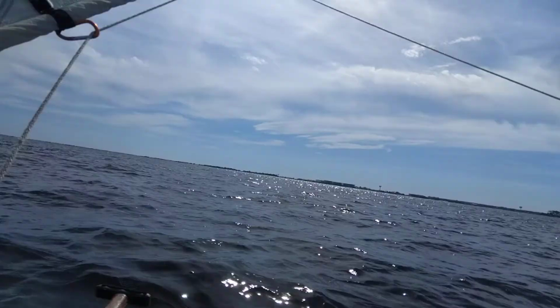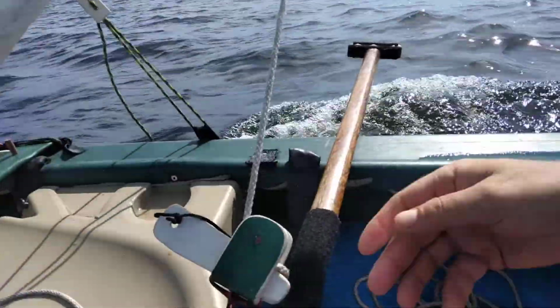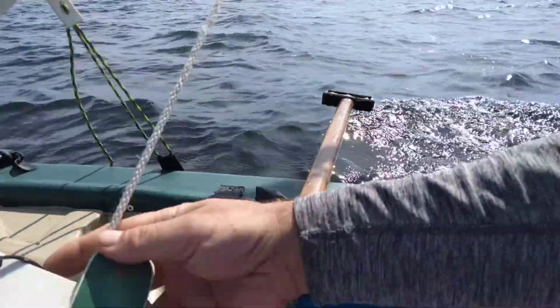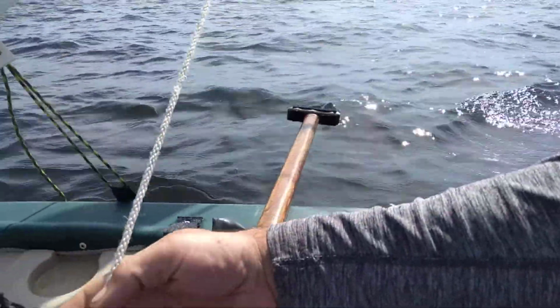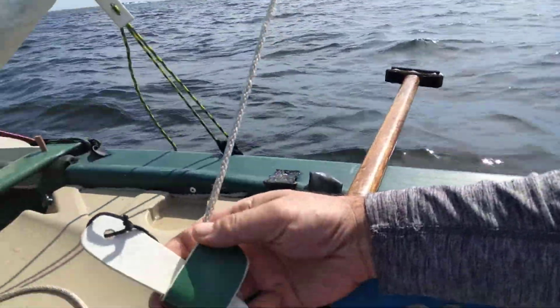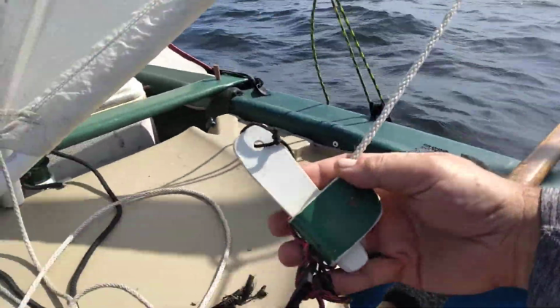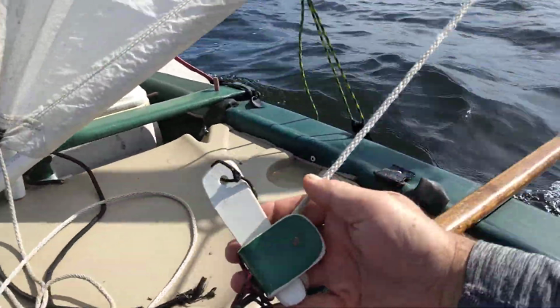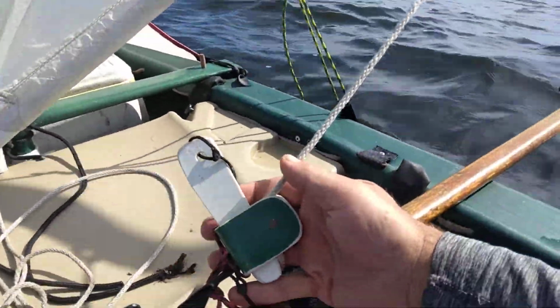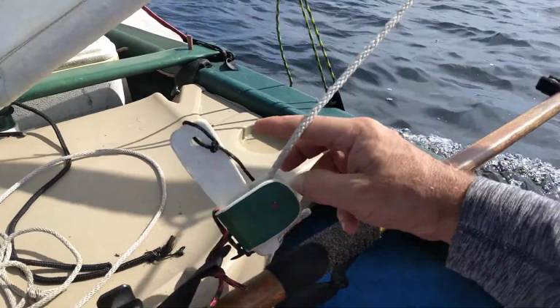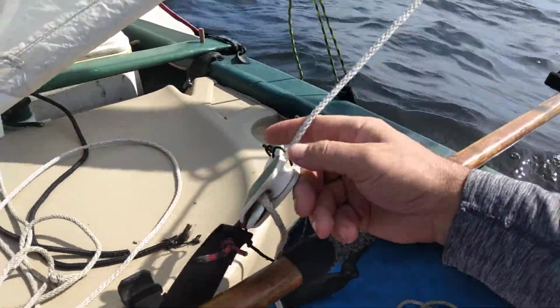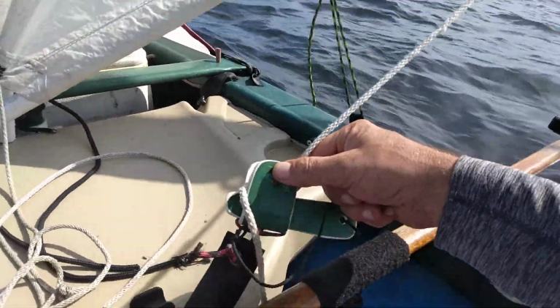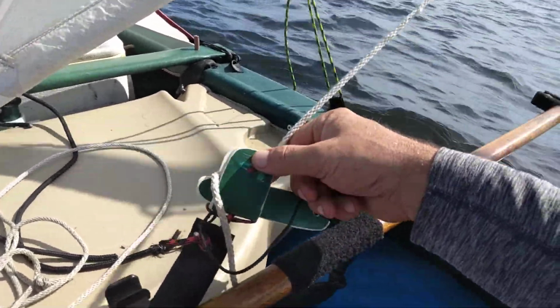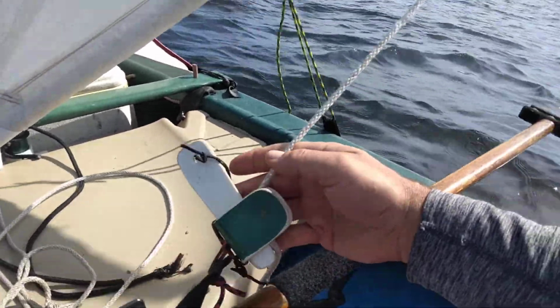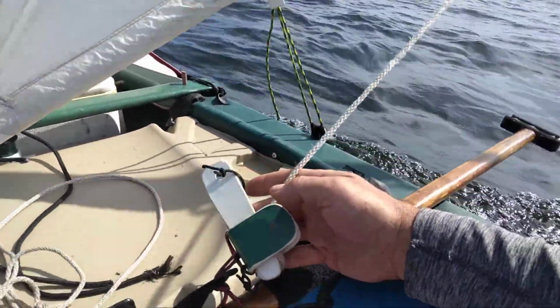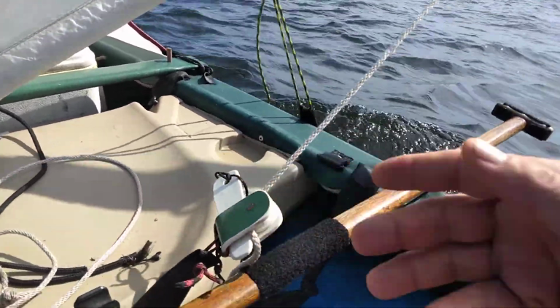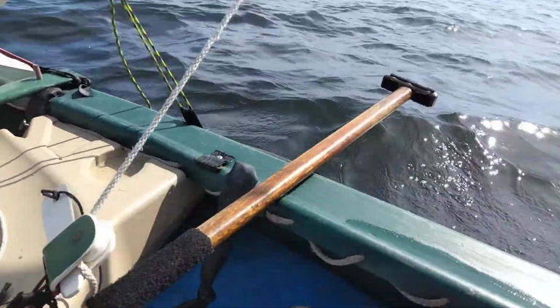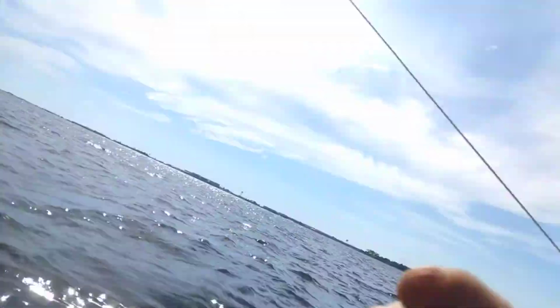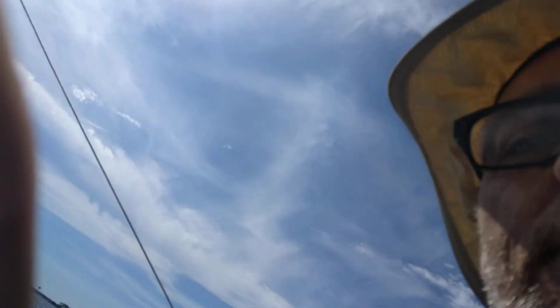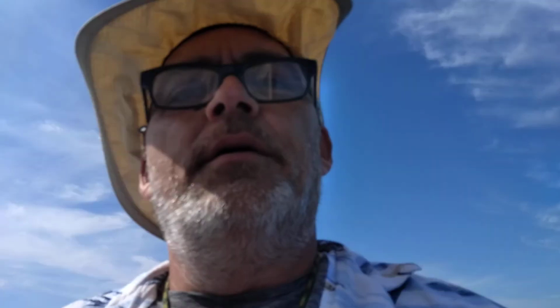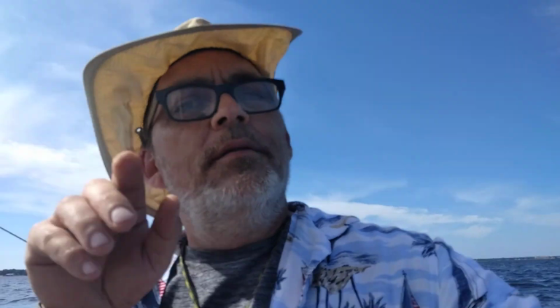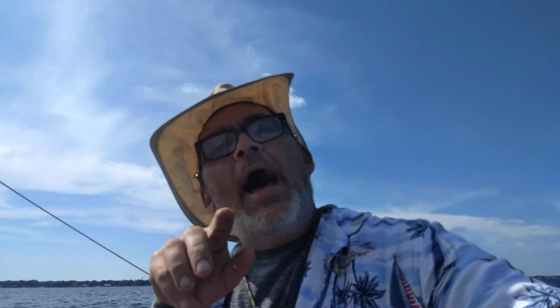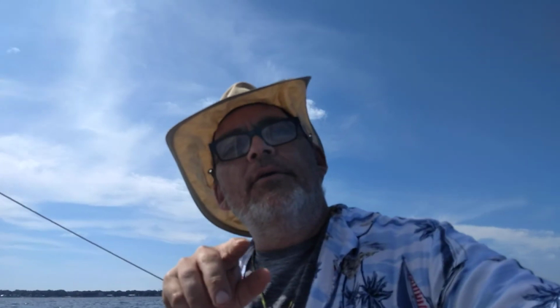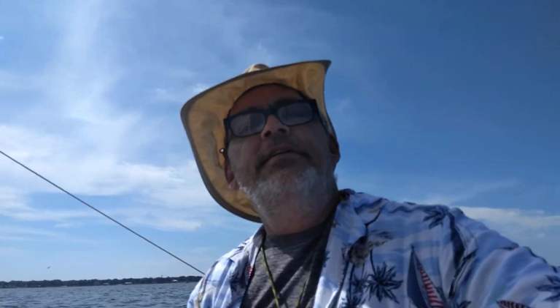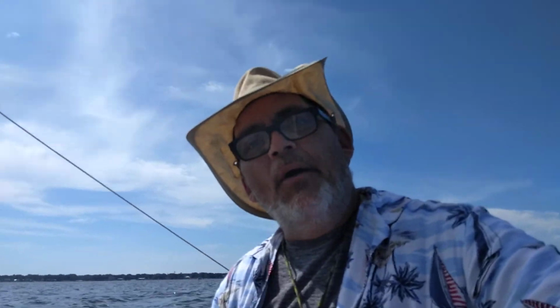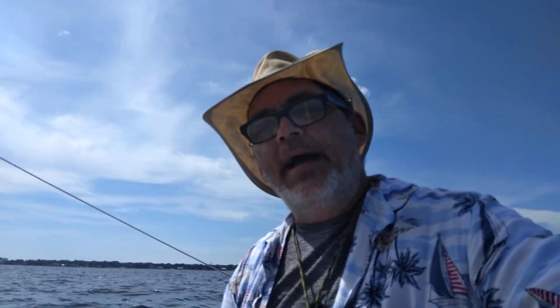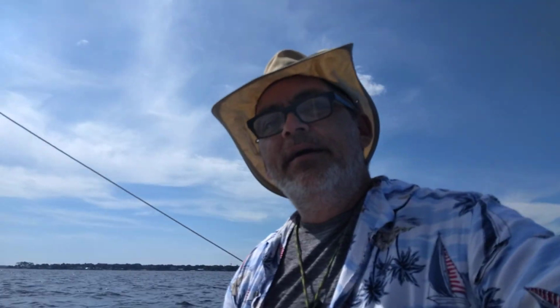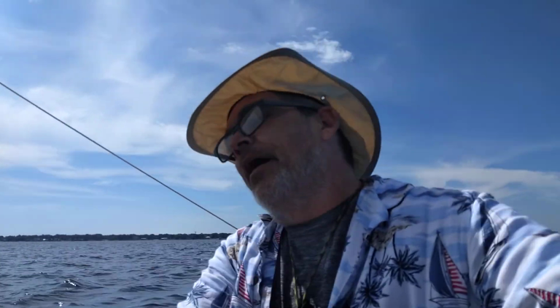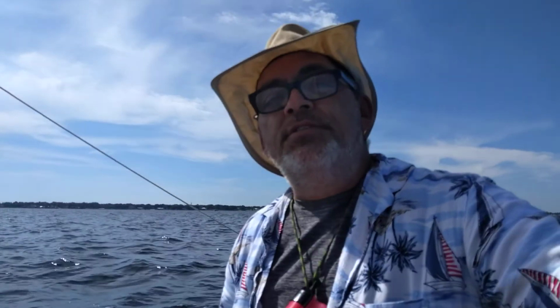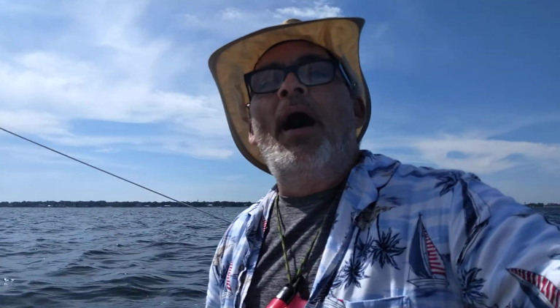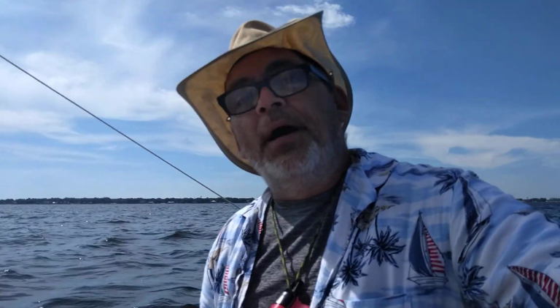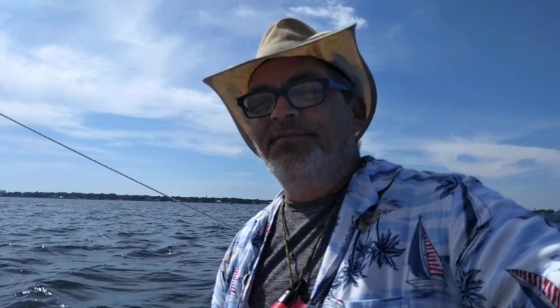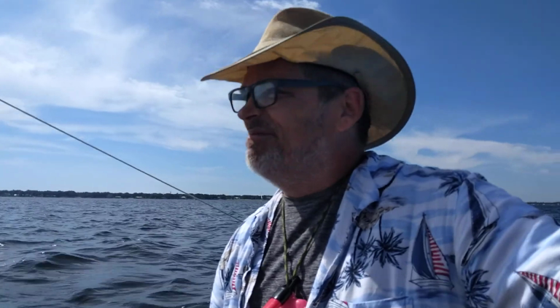Here's some stuff — I made my own PVC shackle. There you go, a little of the how-to, DIY. Everything on this boat is DIY but the boat.